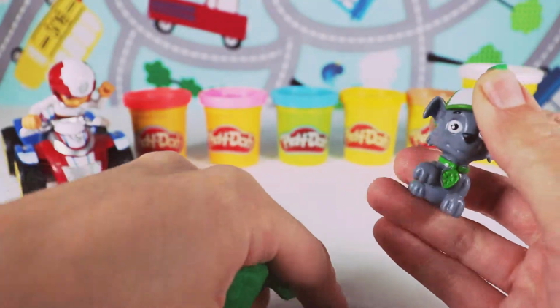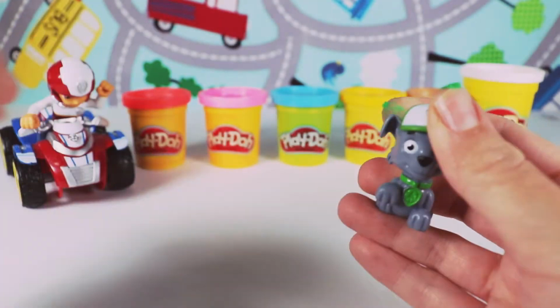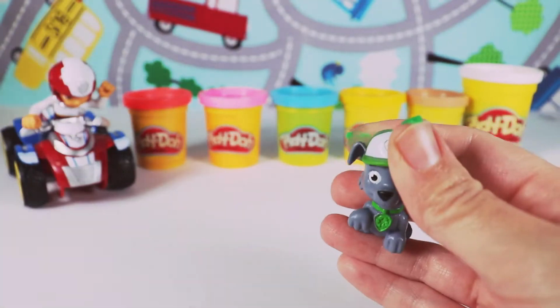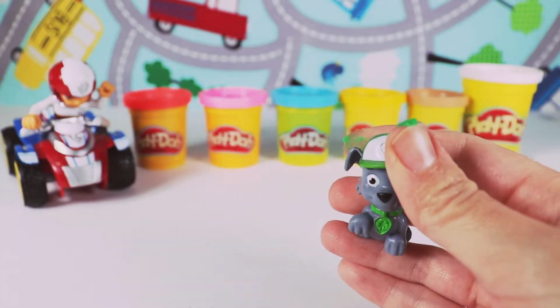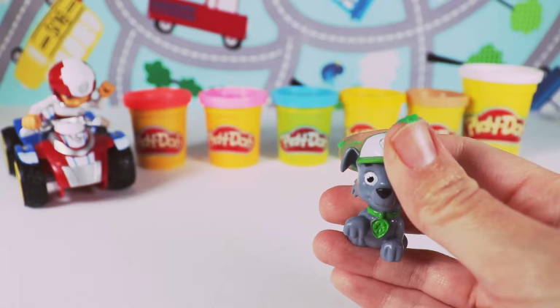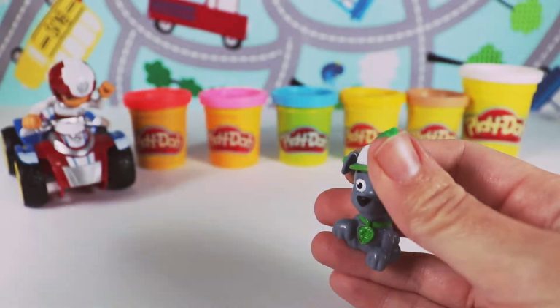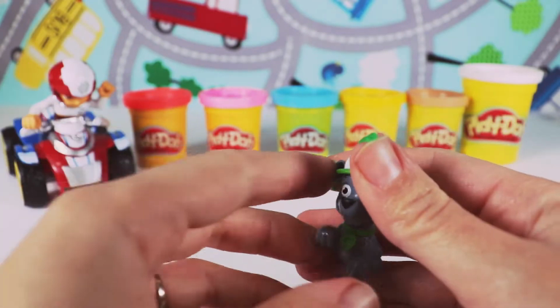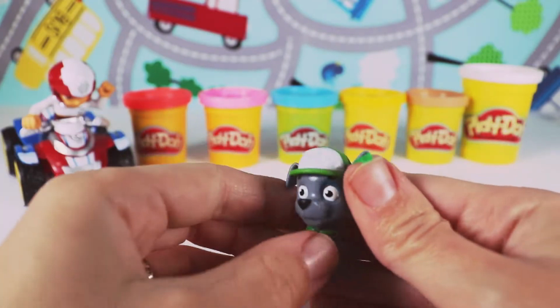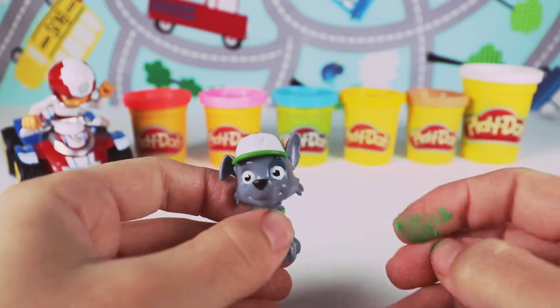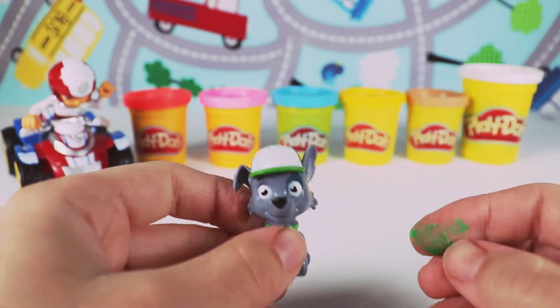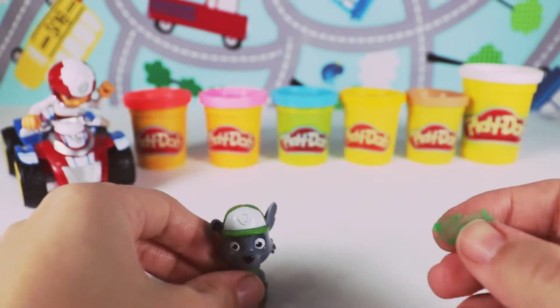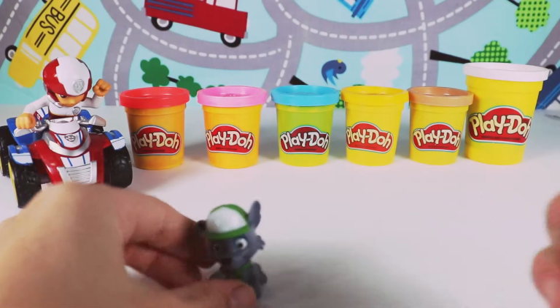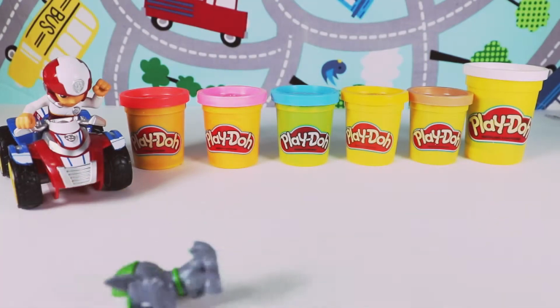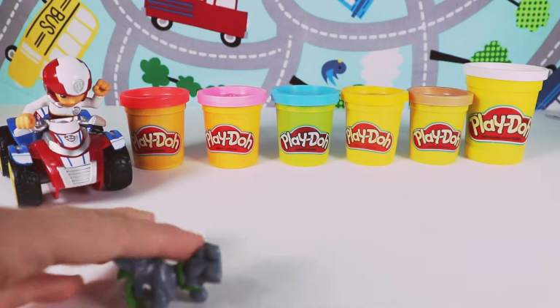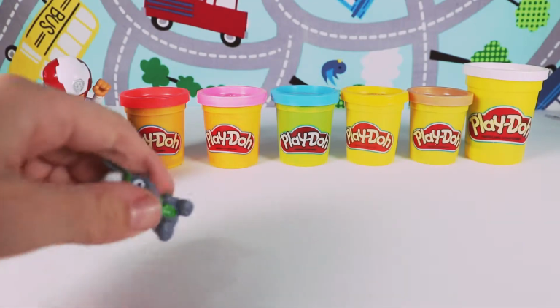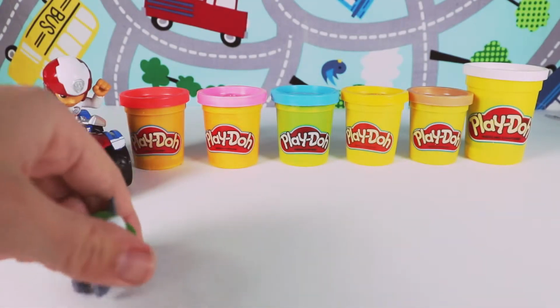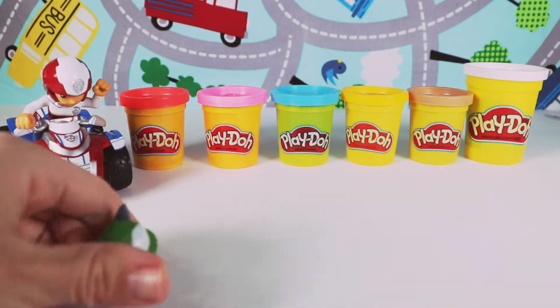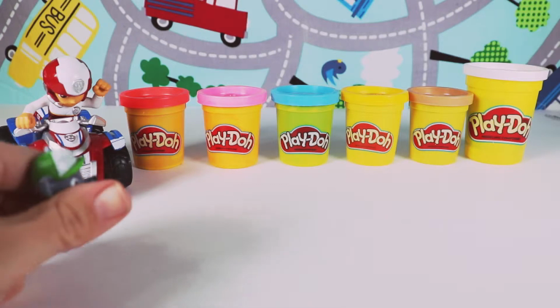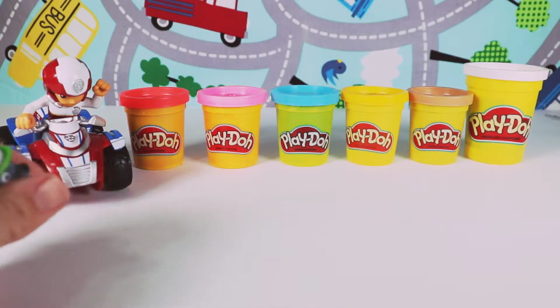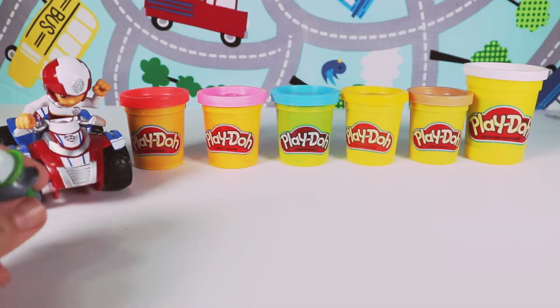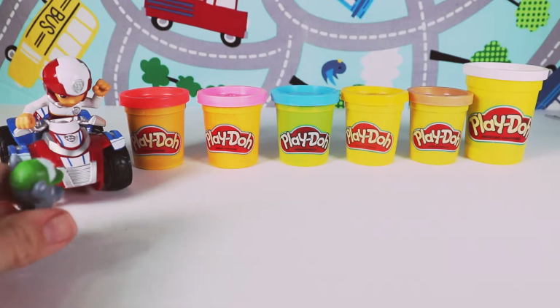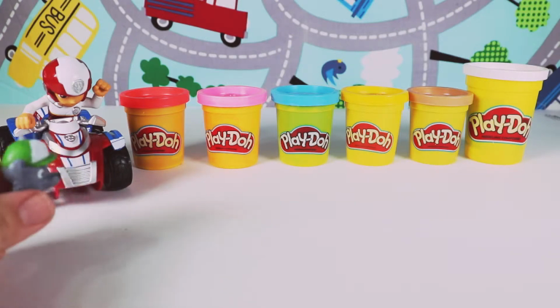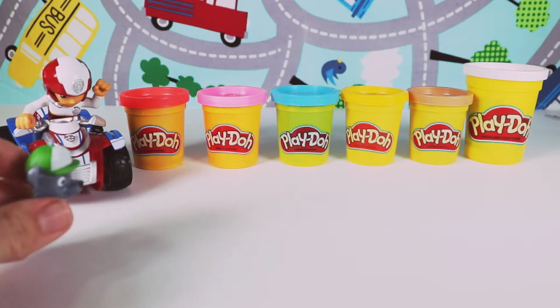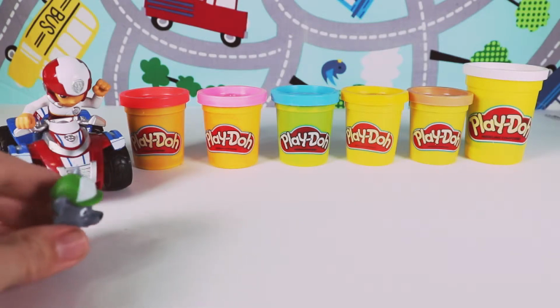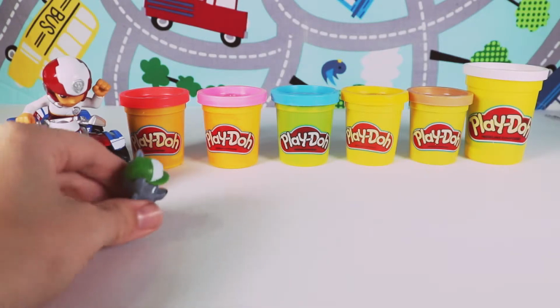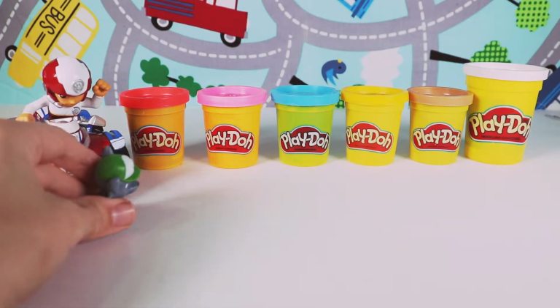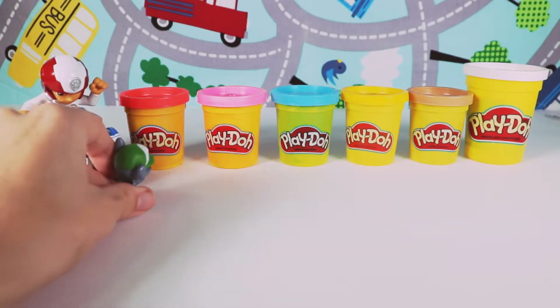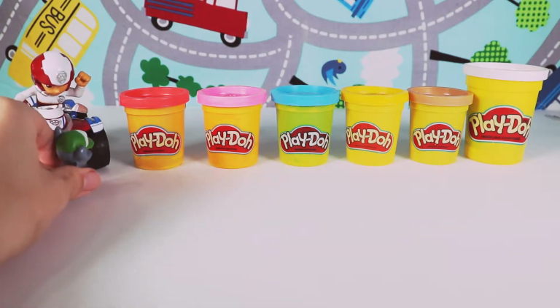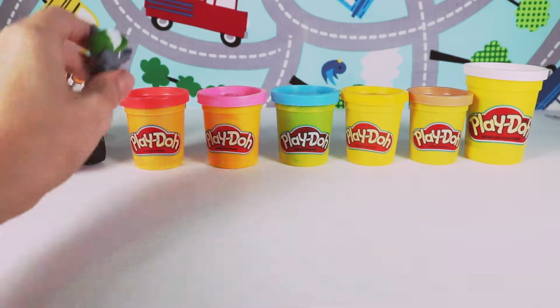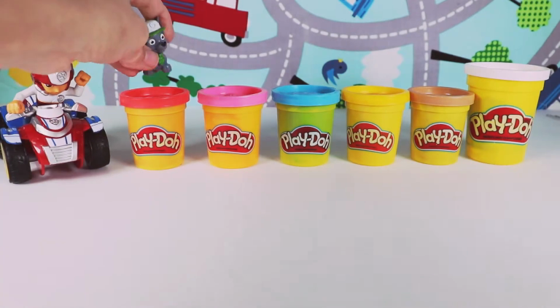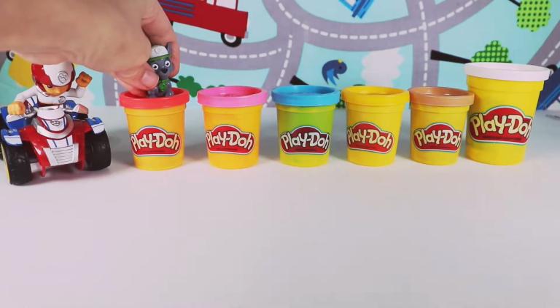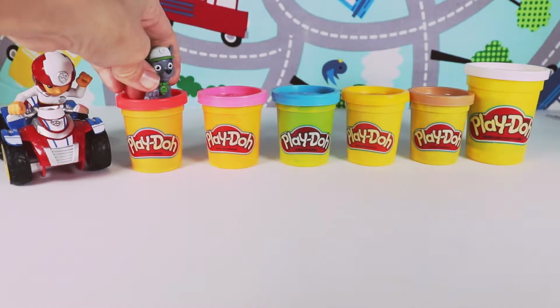Hey Rocky, Ryder needs you for a mission. Do you think you can help find the other pups? Sure, I'll help. Let's get the next Play-Doh. Okay, thanks Rocky. Let's bring it on over.